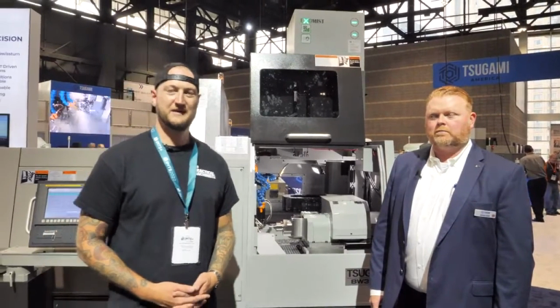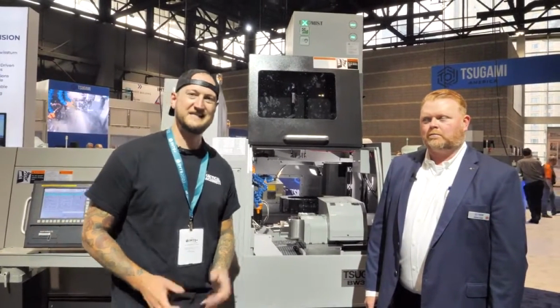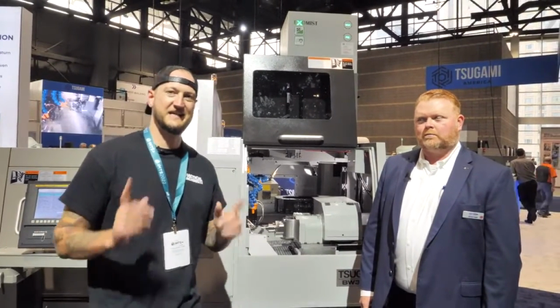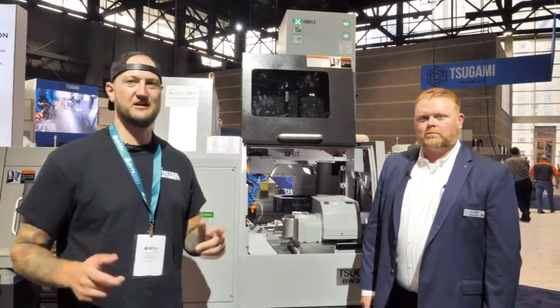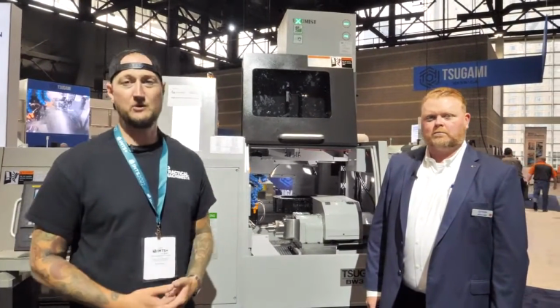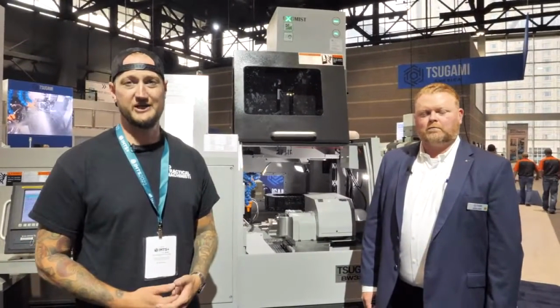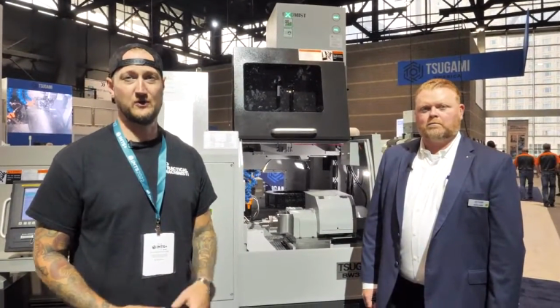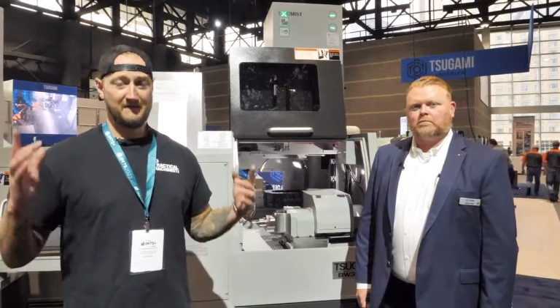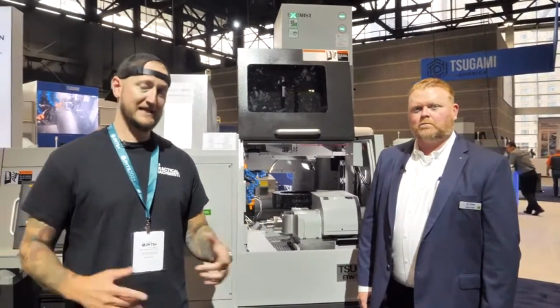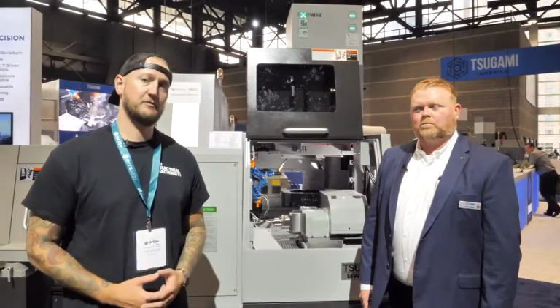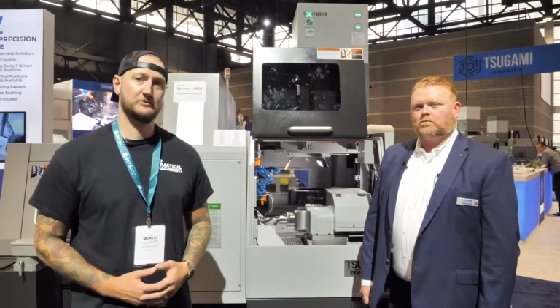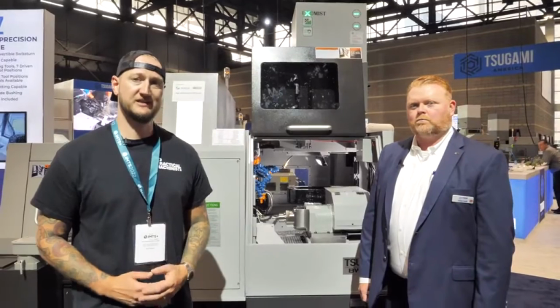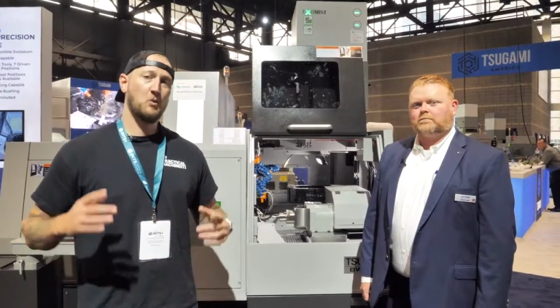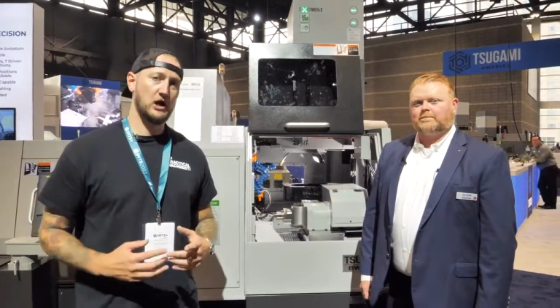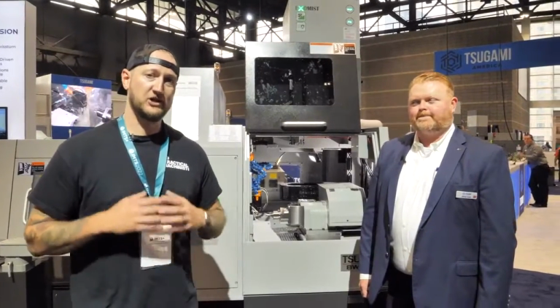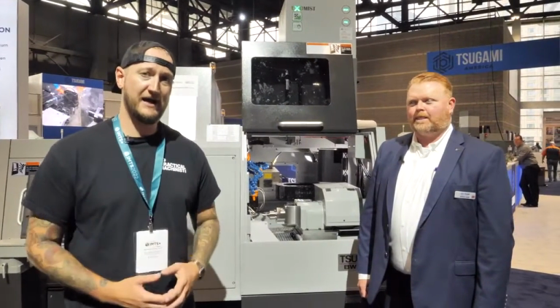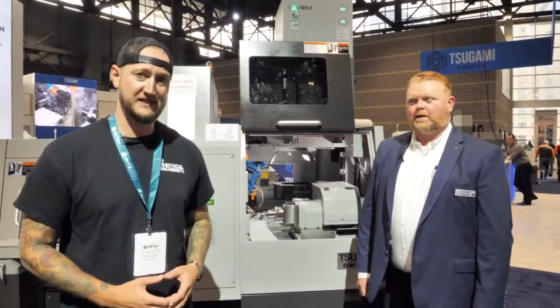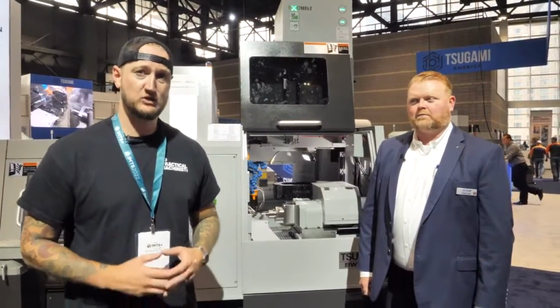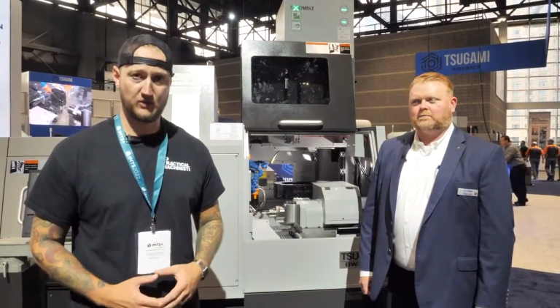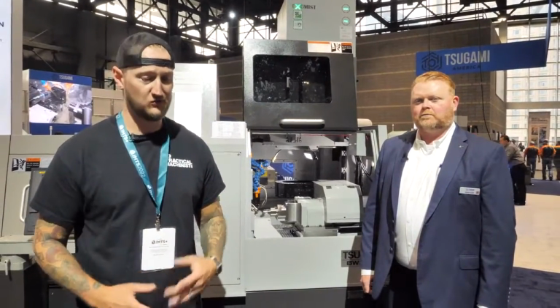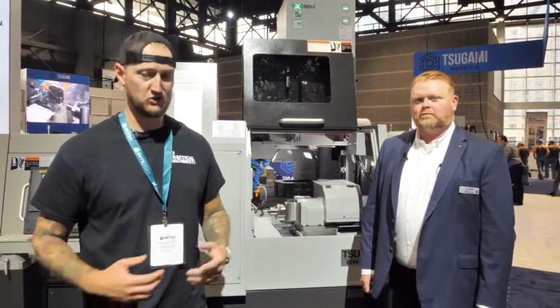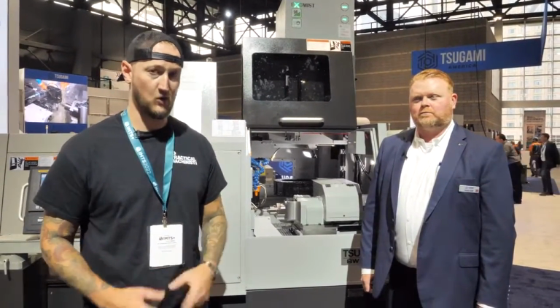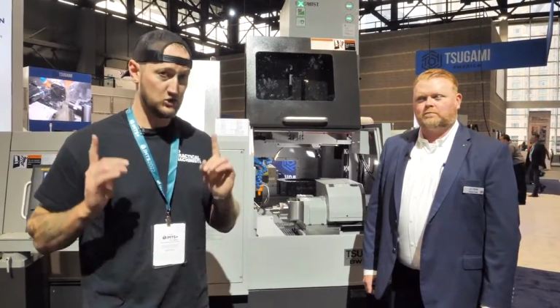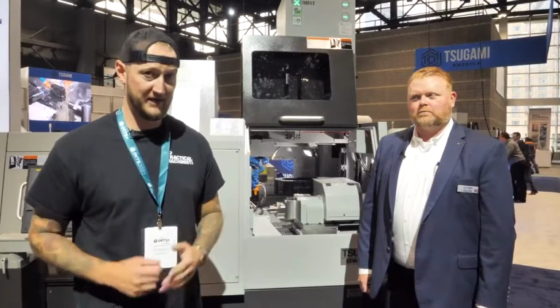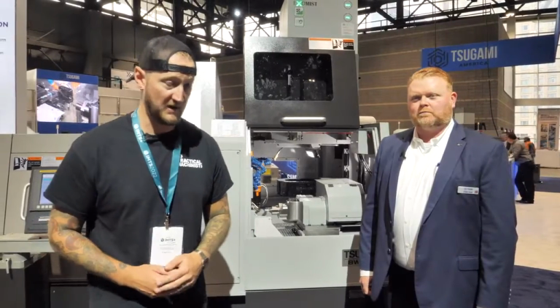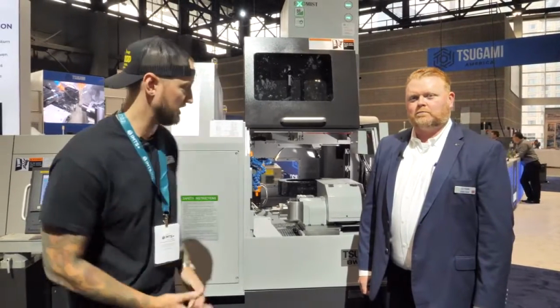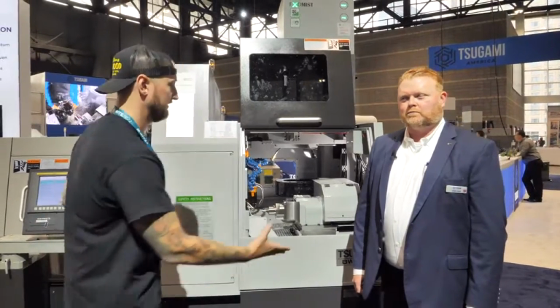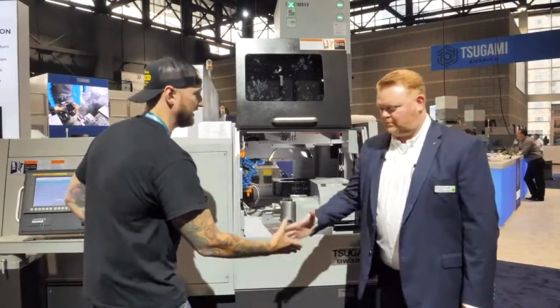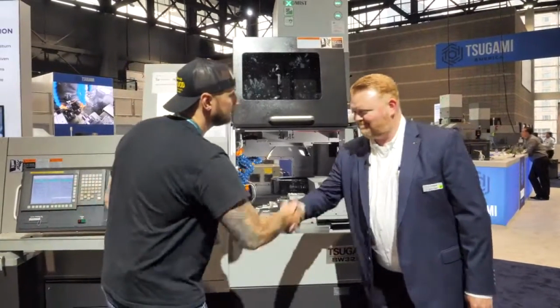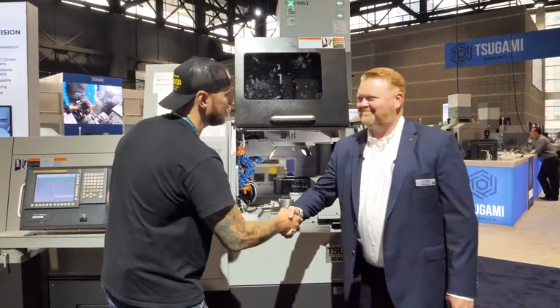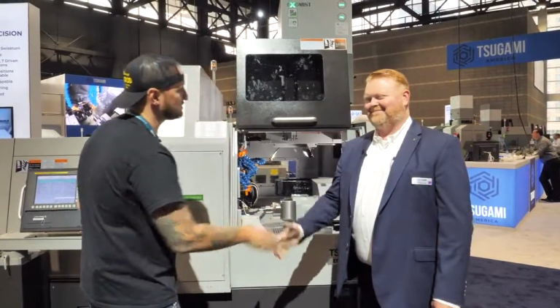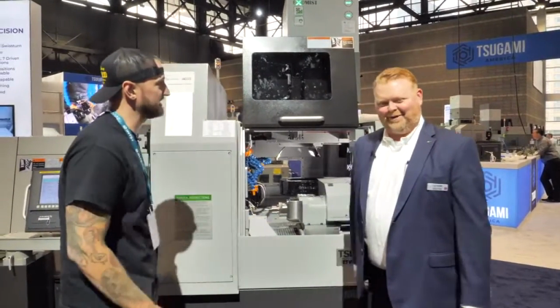What's up guys? Ian Sandusky from Lakewood Machine and Tool, back here again for Practical Machinist with our coverage of IMTS 2022 here in Chicago. Joining me now is my friend Joshua from Tsugami. Thank you very much for joining us today.